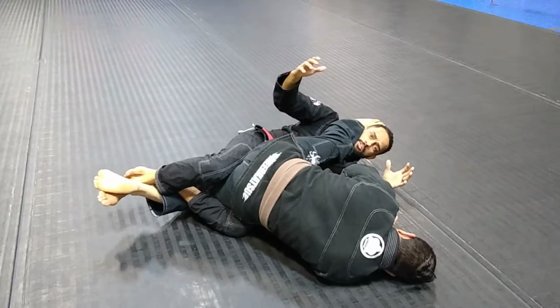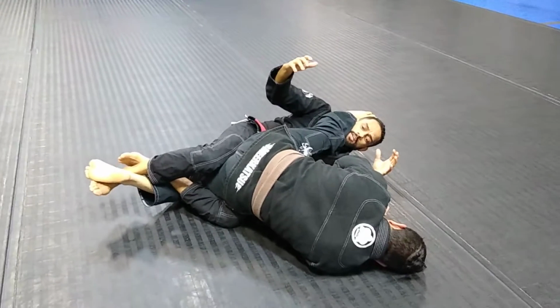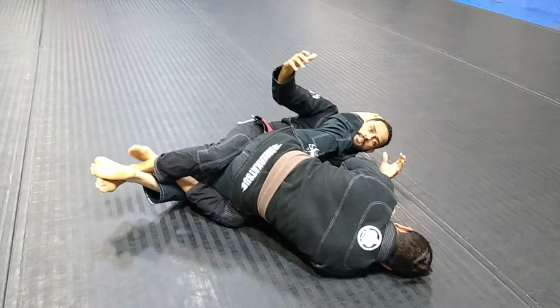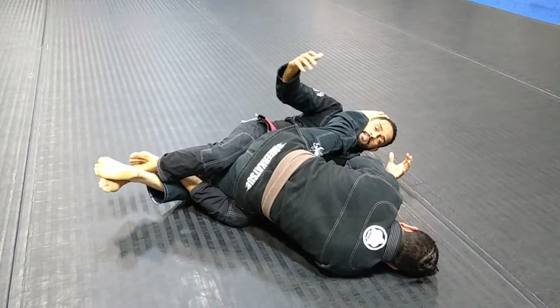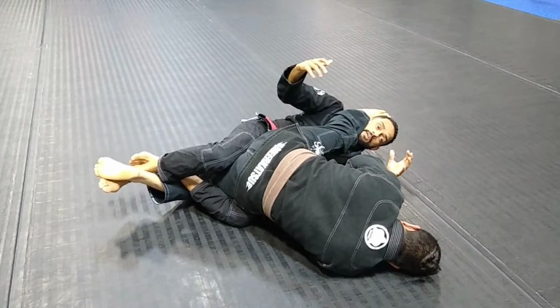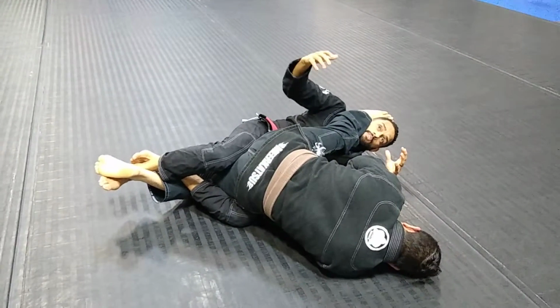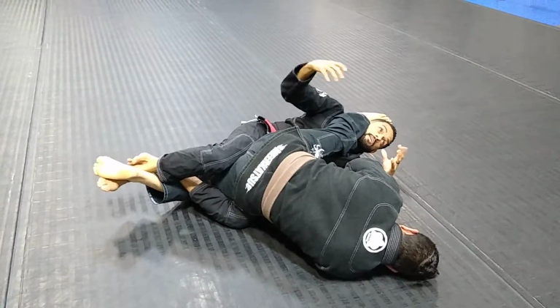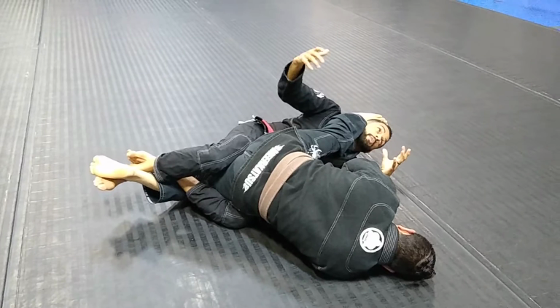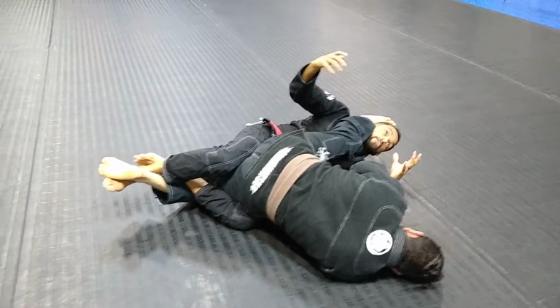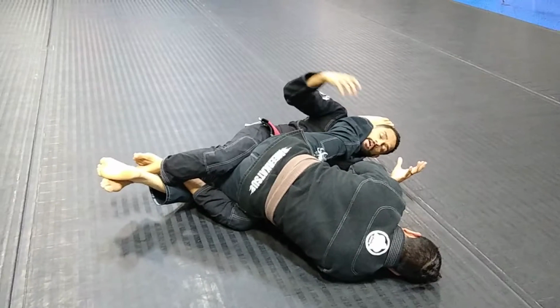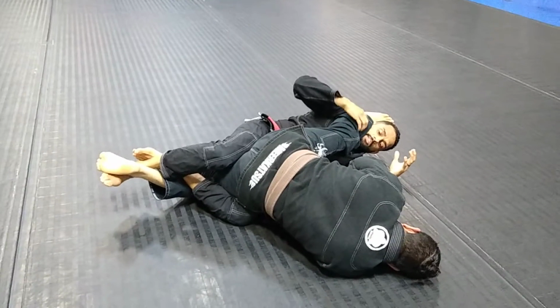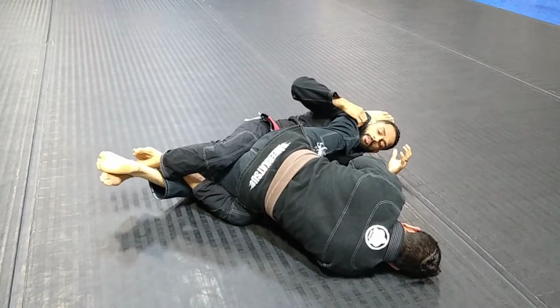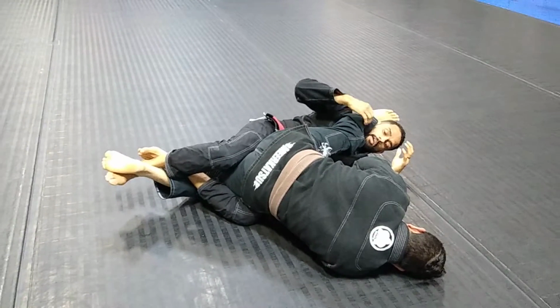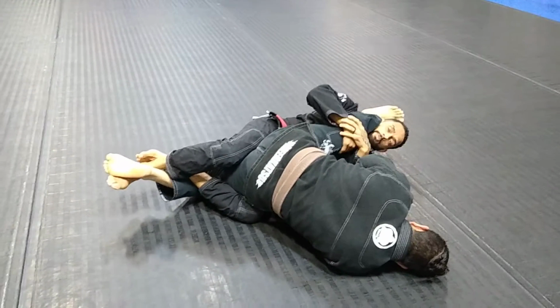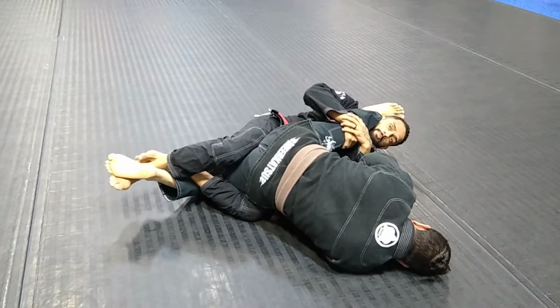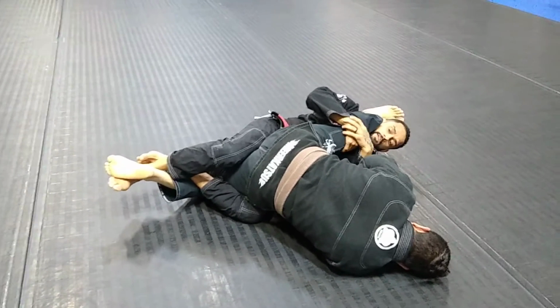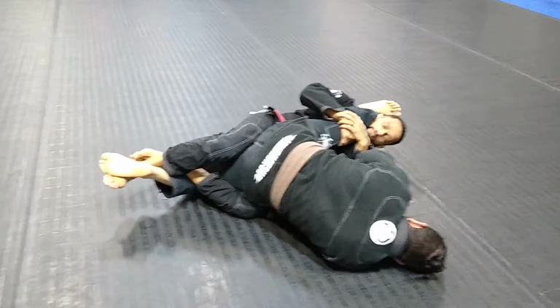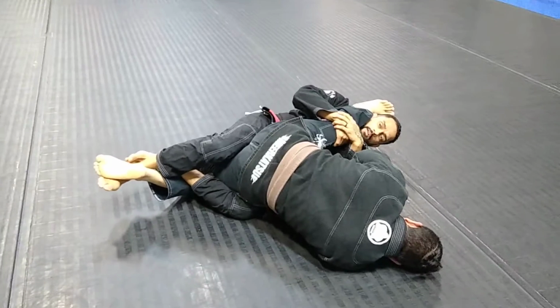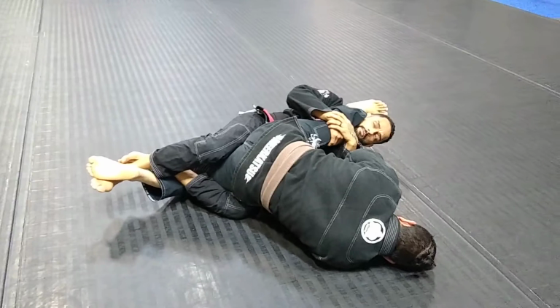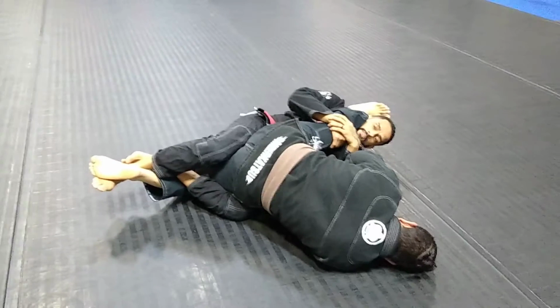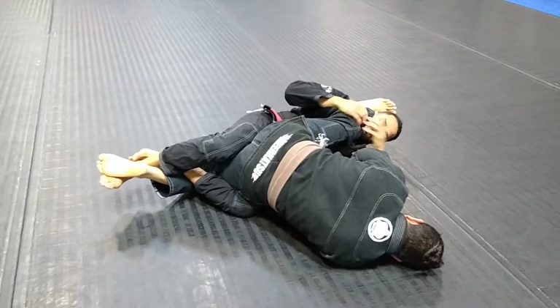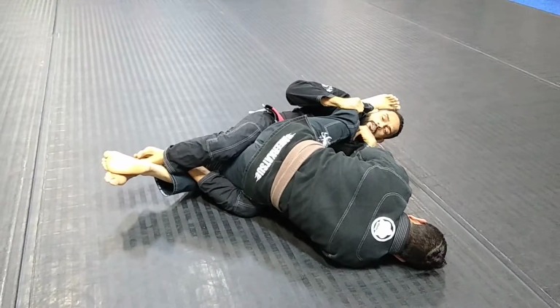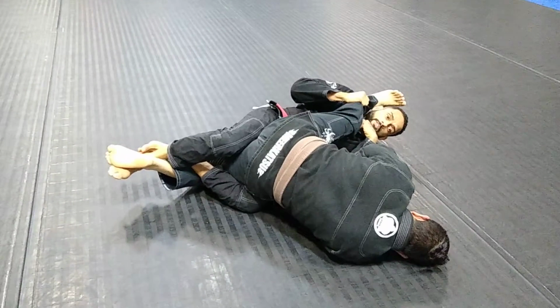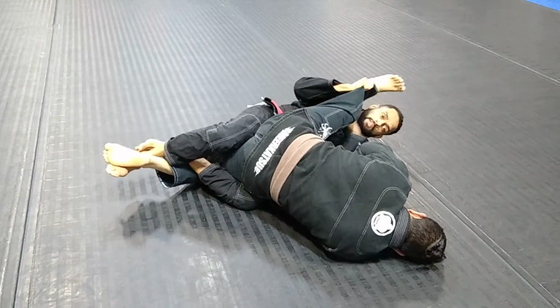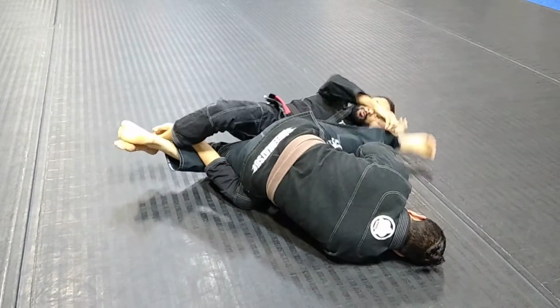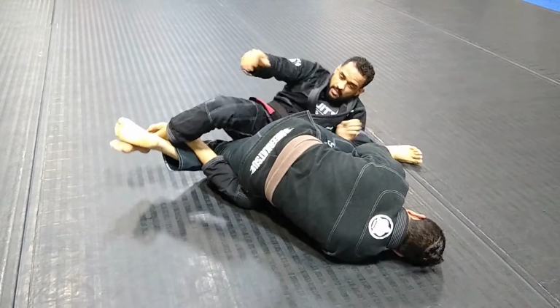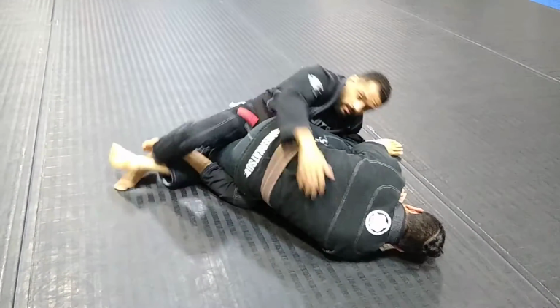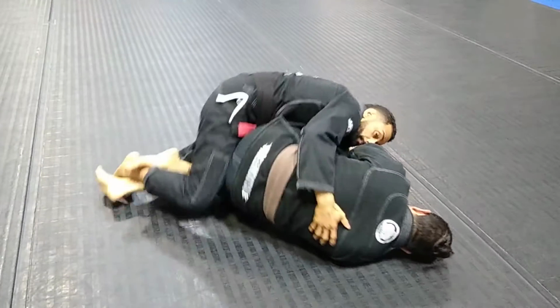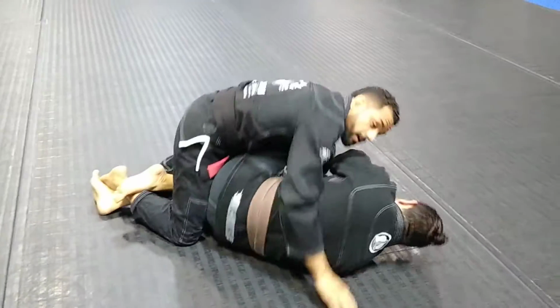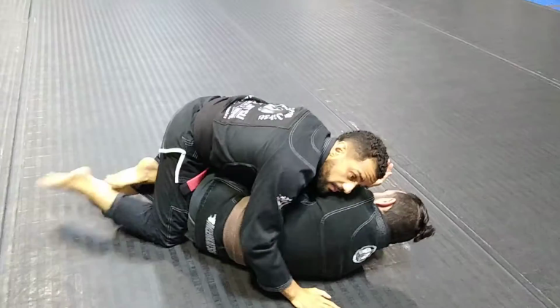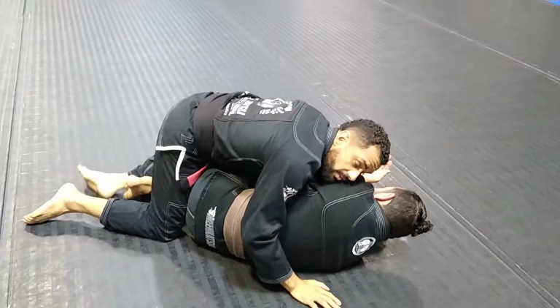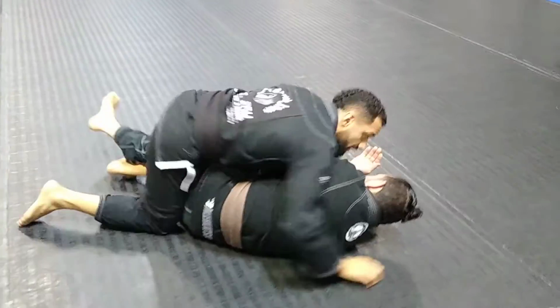It's going to stretch his groin out in three taps. If somebody can do the splits or they don't have any issues with their groin, you won't be able to submit from here. So after you try a couple of times and they're not tapping, you can just move their leg out of the way and come up. Now you're in dogfight.